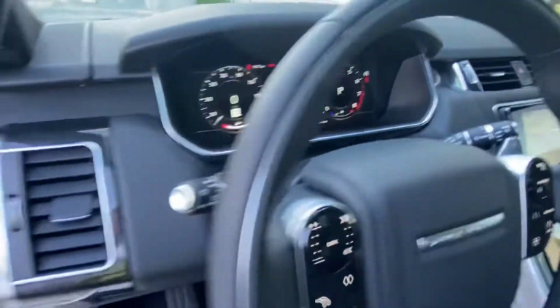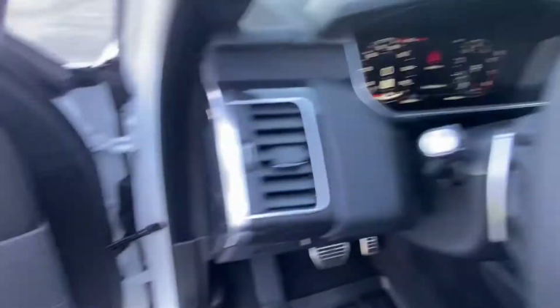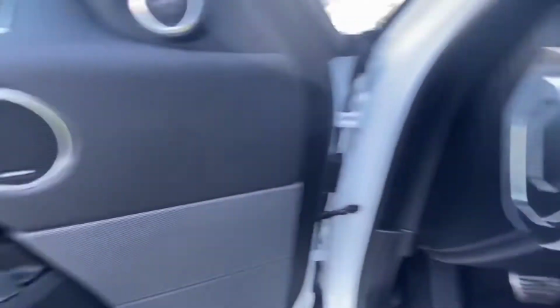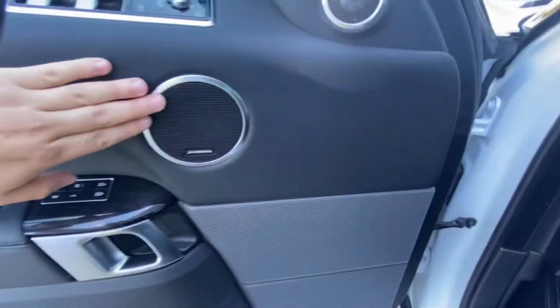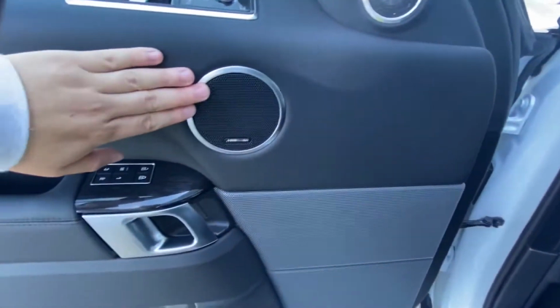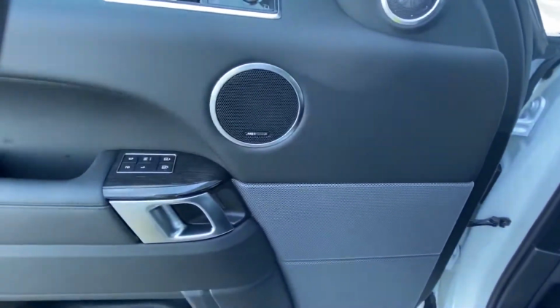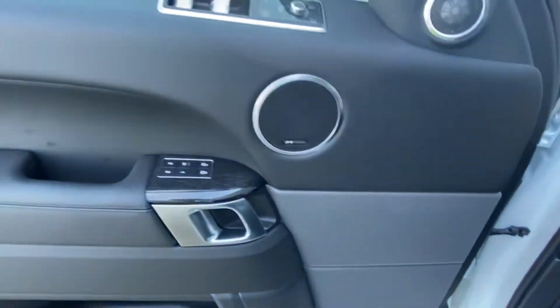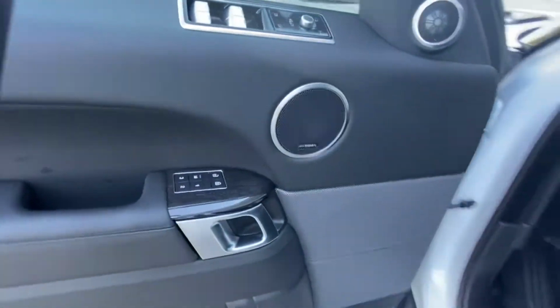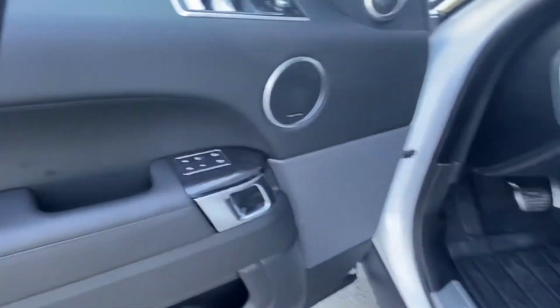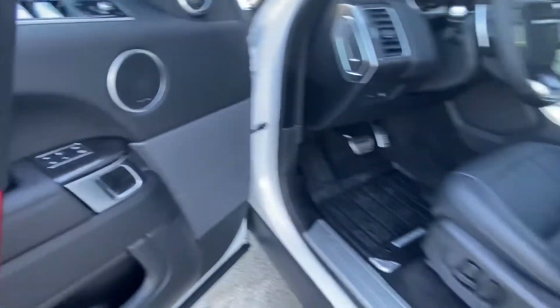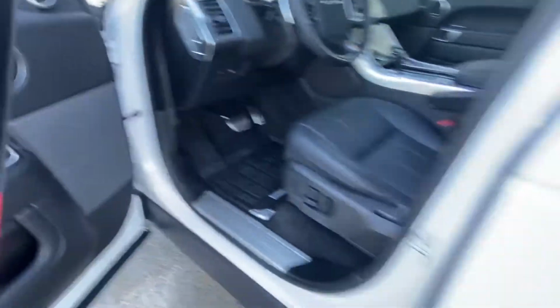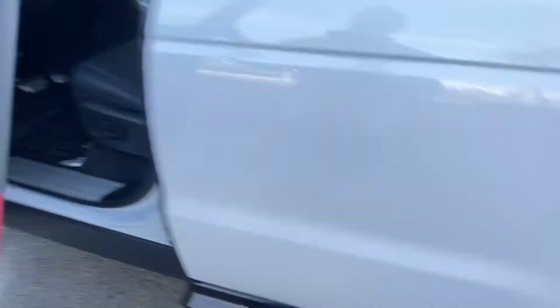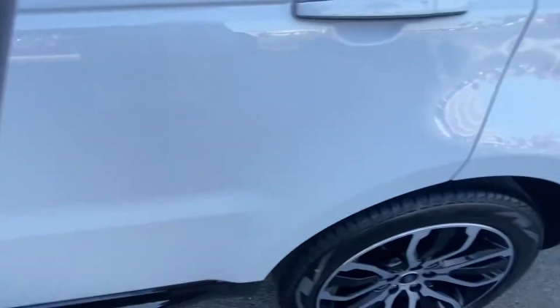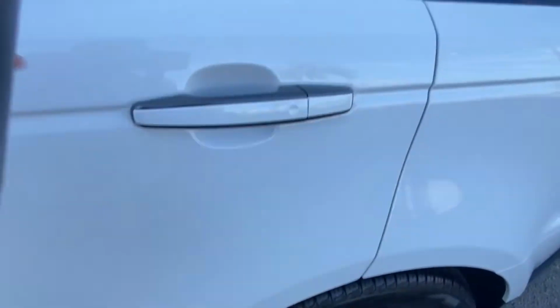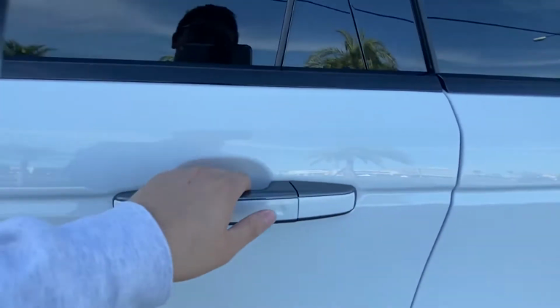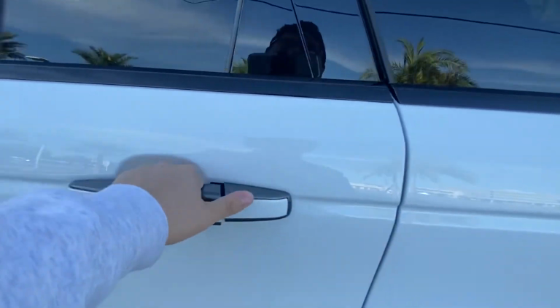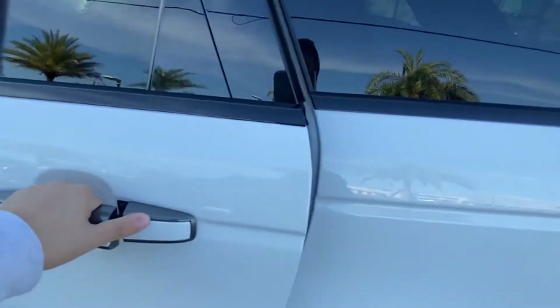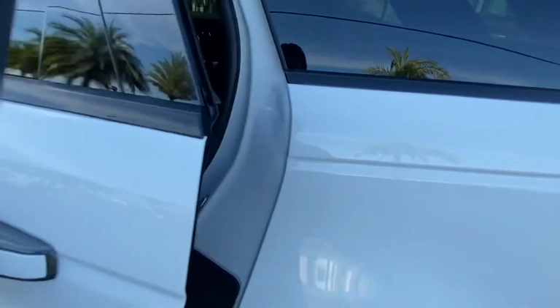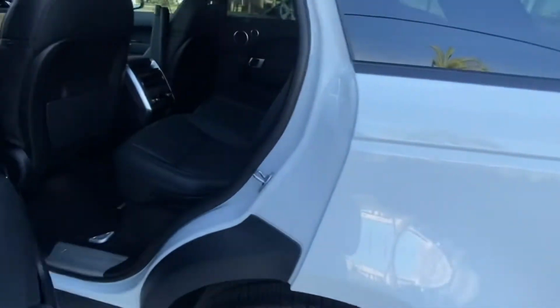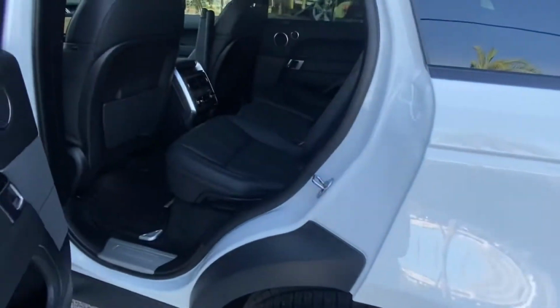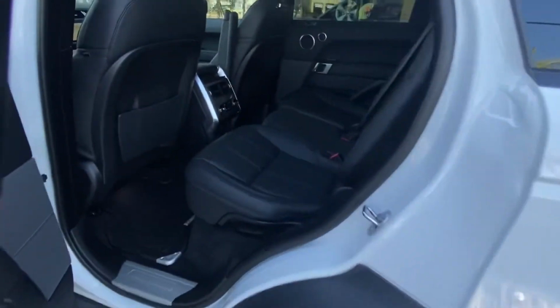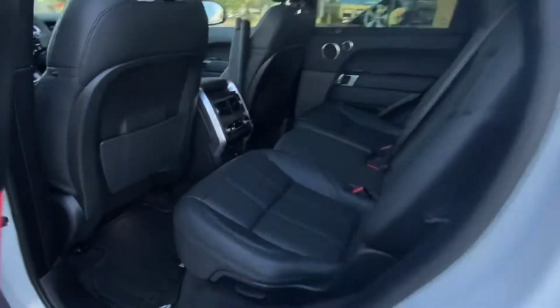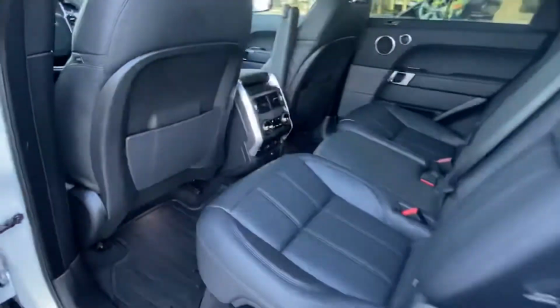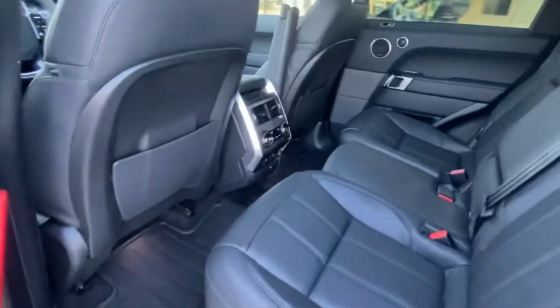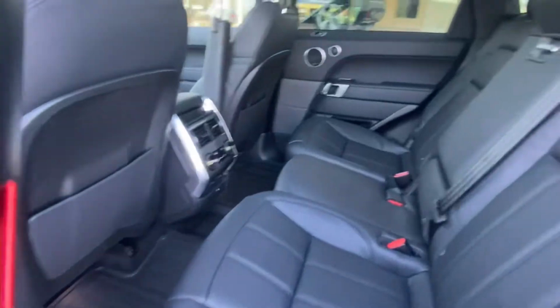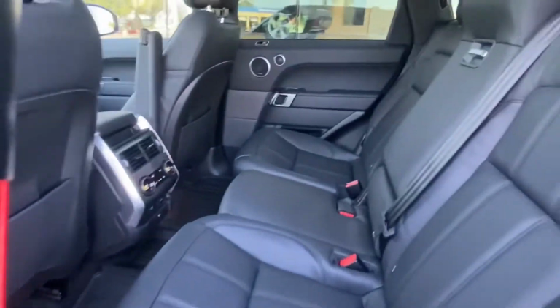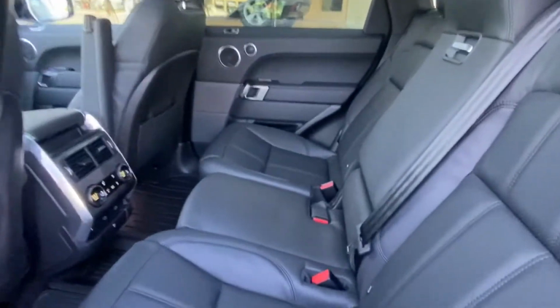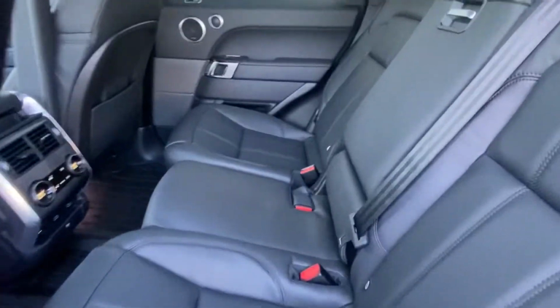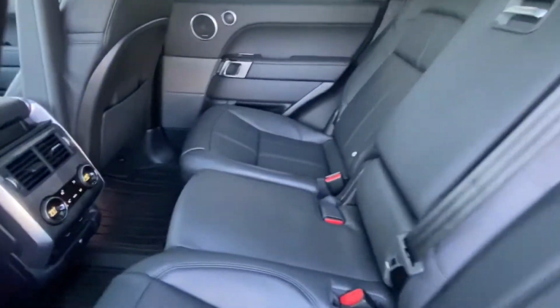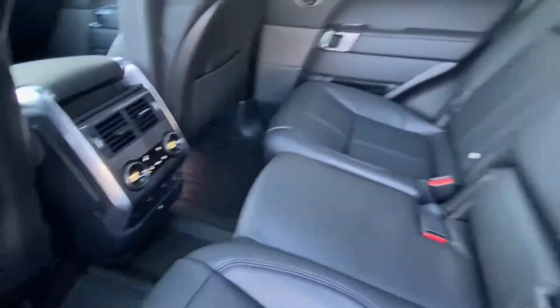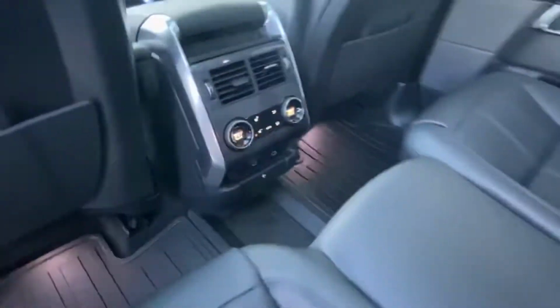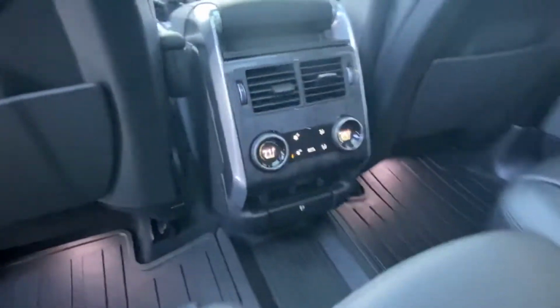Behind the steering wheel, we also have the Meridian surround sound system added onto the vehicle. And yes, the front seats are heated and cooled. Back here we have plenty of leg room and the gorgeous continuation of the ebony interior.